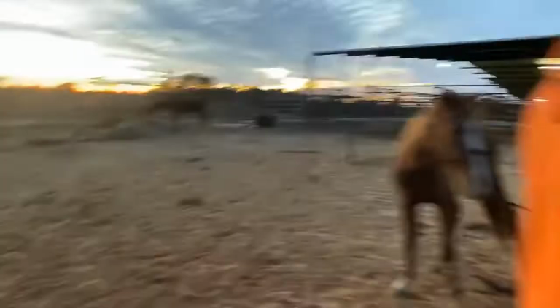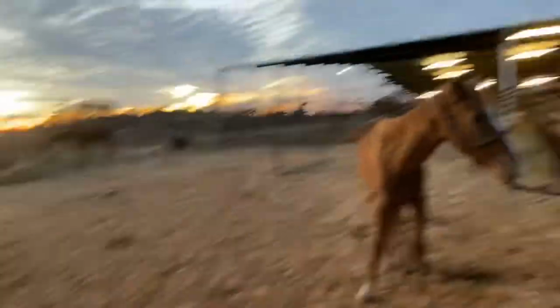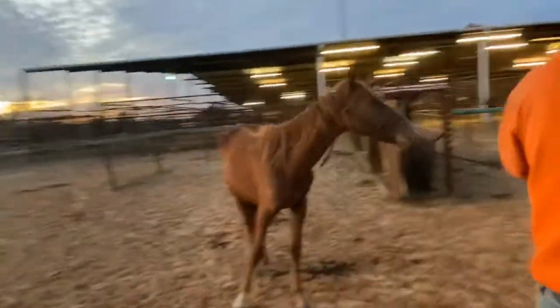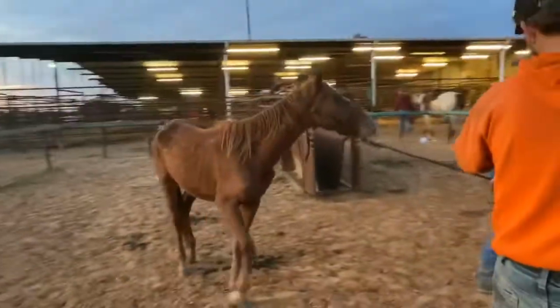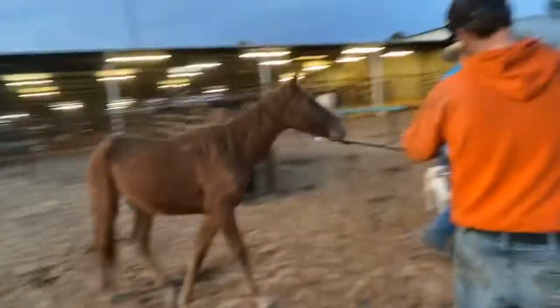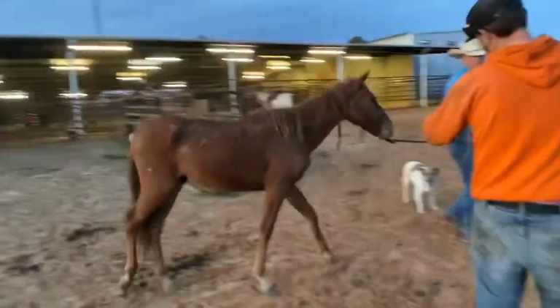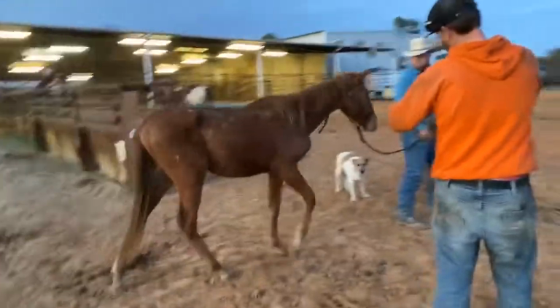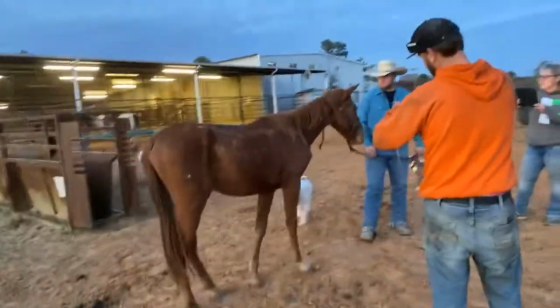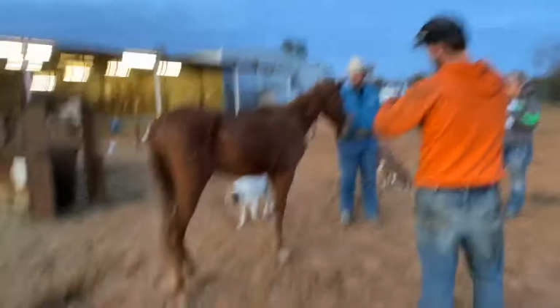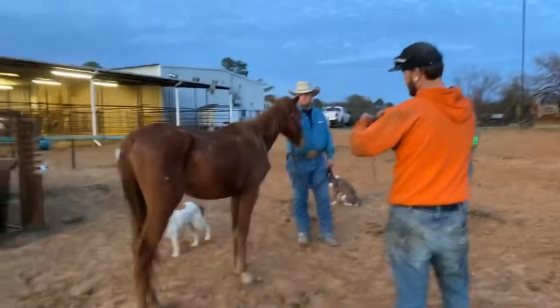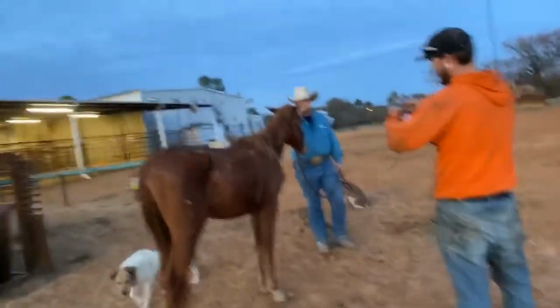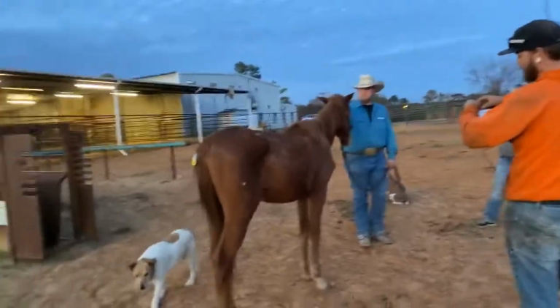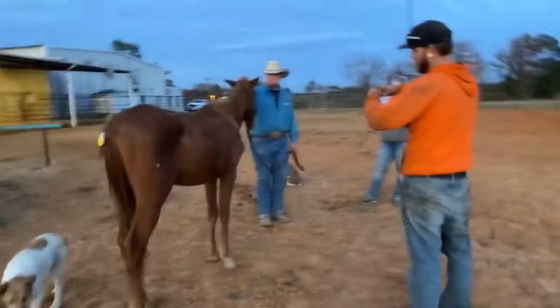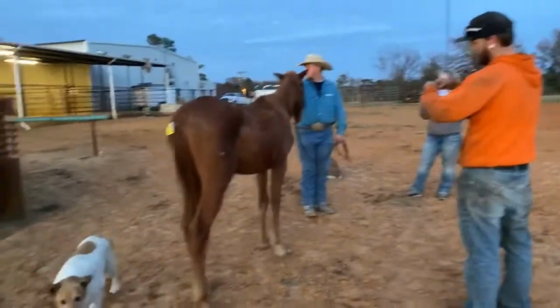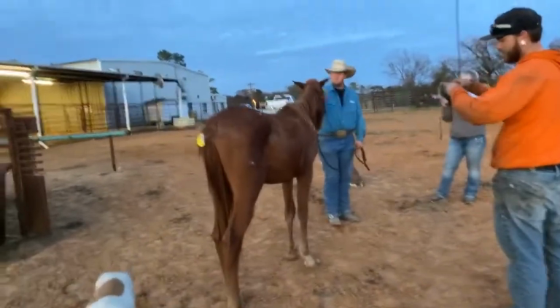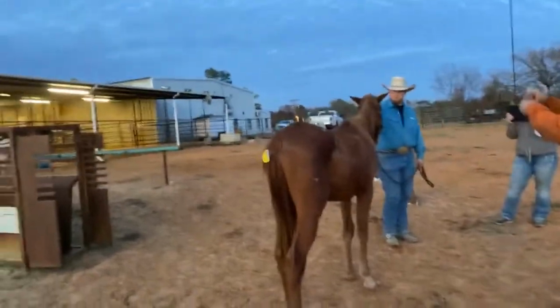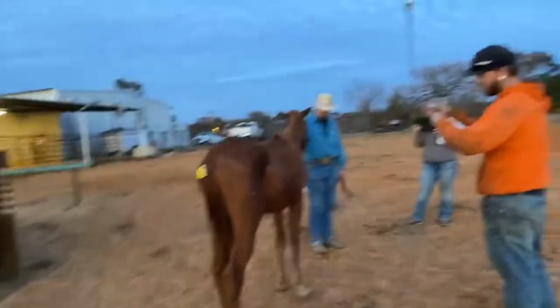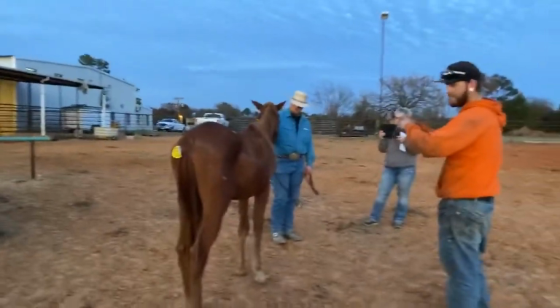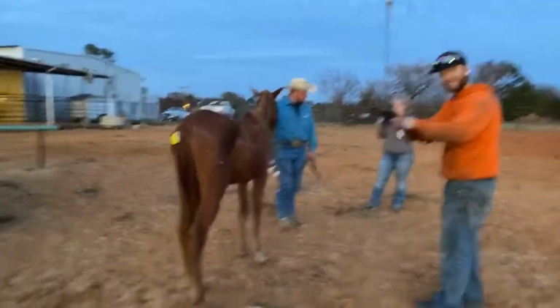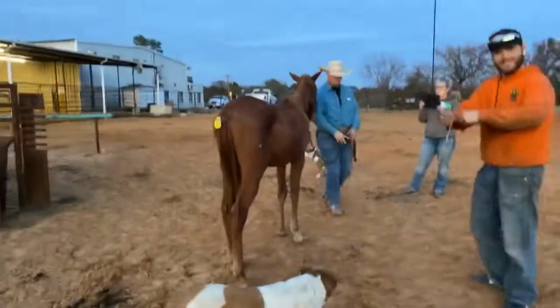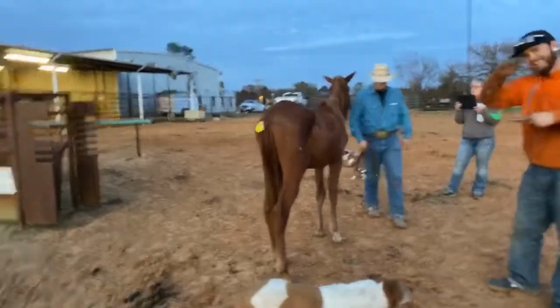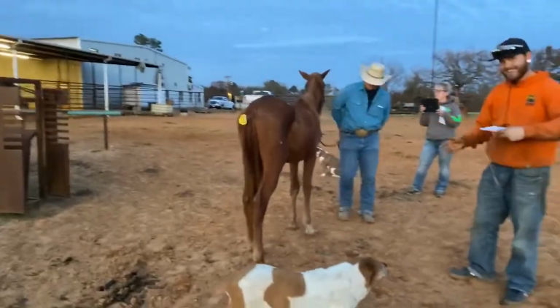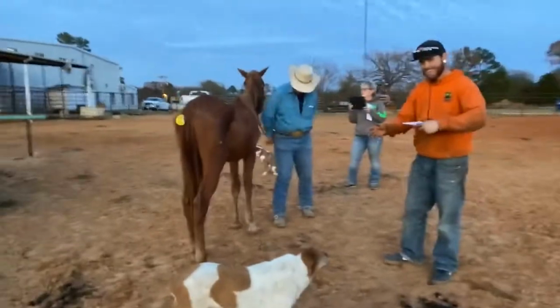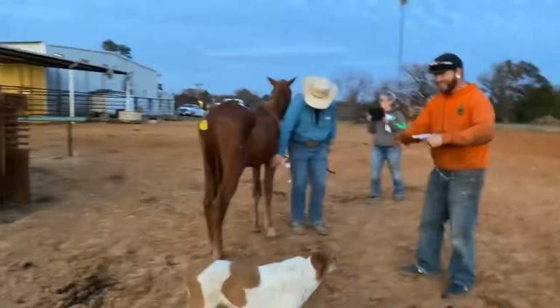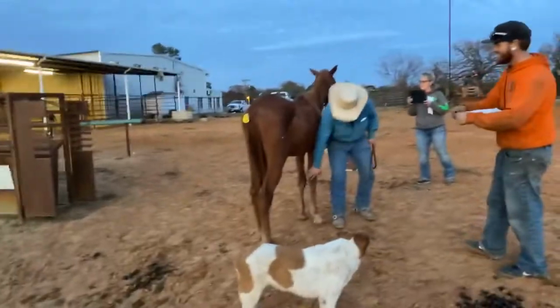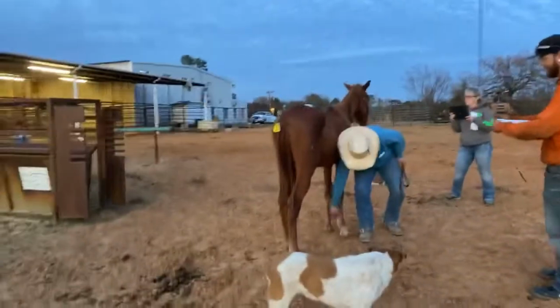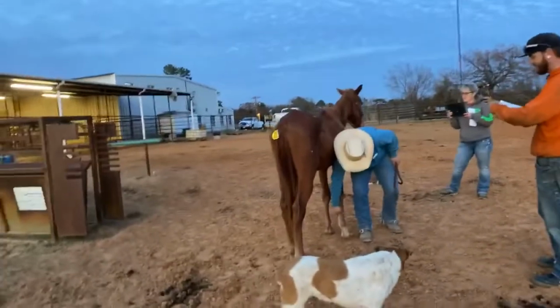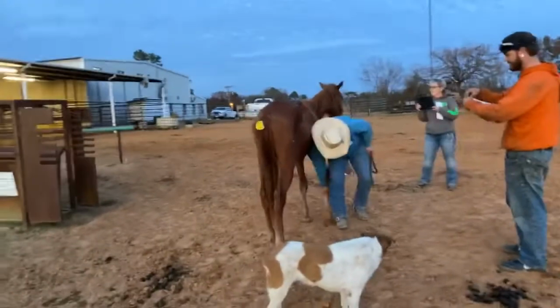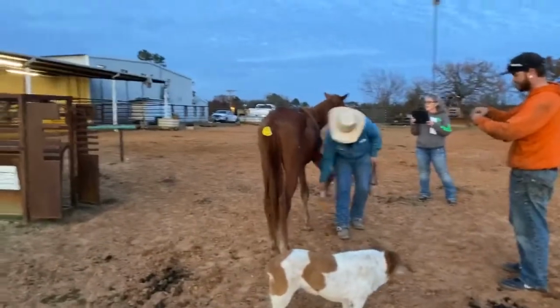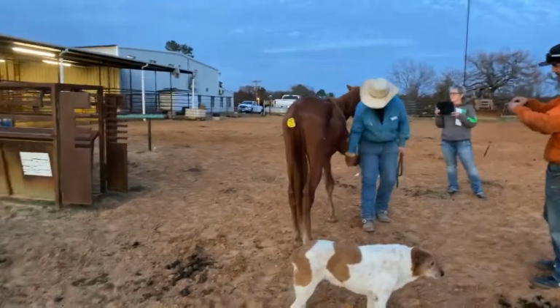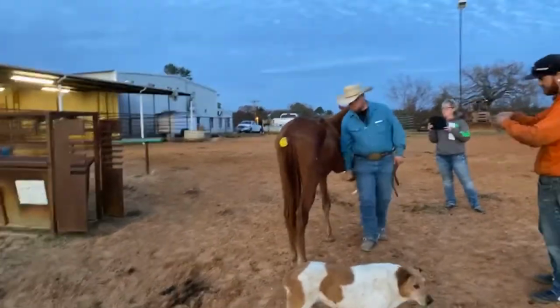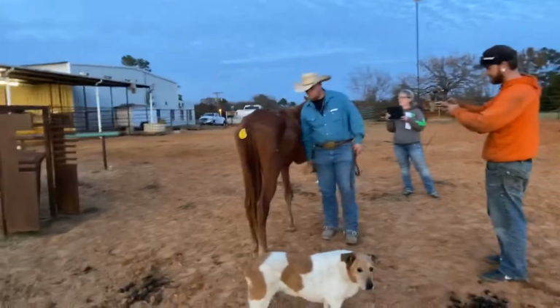Hey guys, we're Elkhart Horse Auctions located in Elkhart, Texas. You're watching our YouTube page. We are live with our Sunday sale. Today's date is November 24th of 2019.